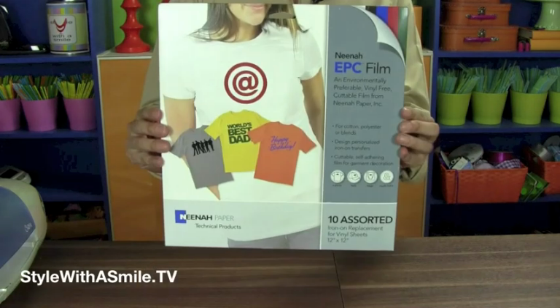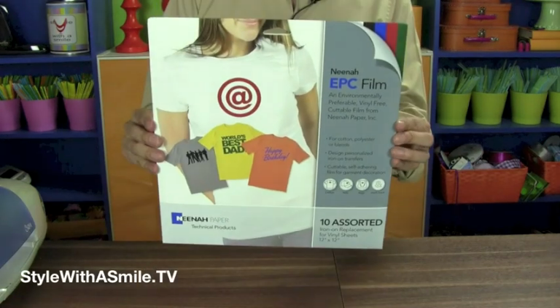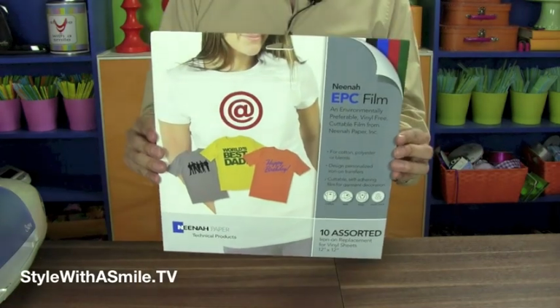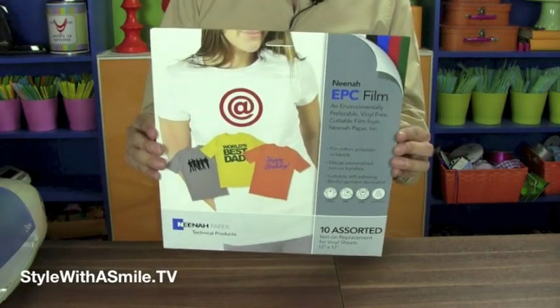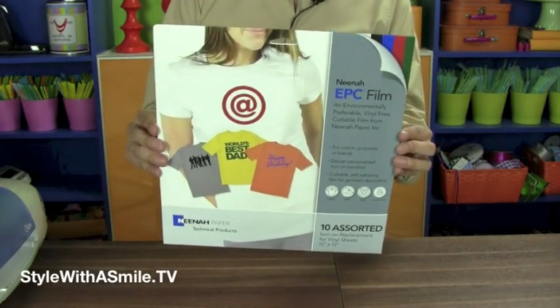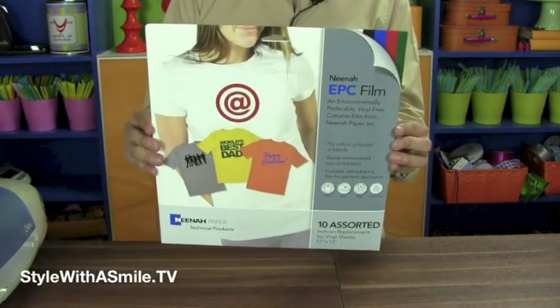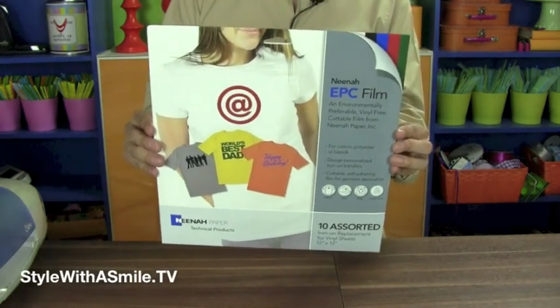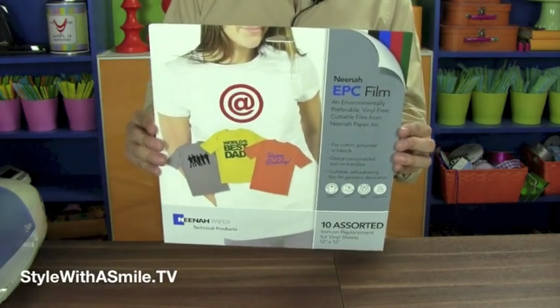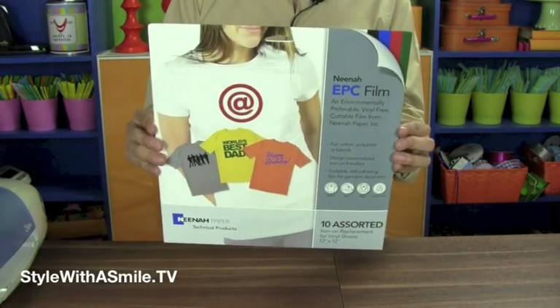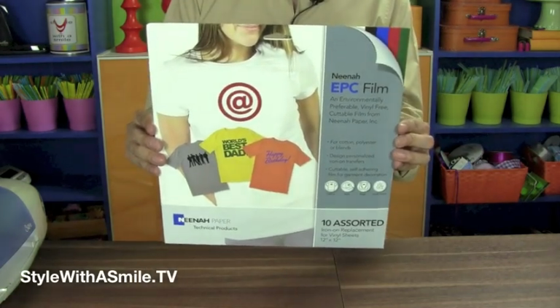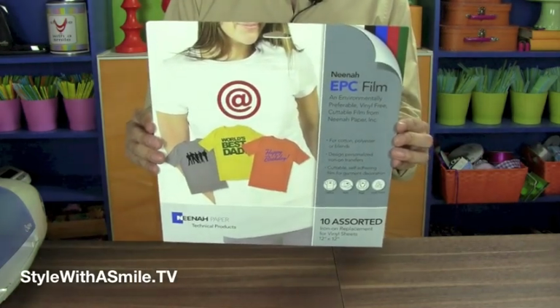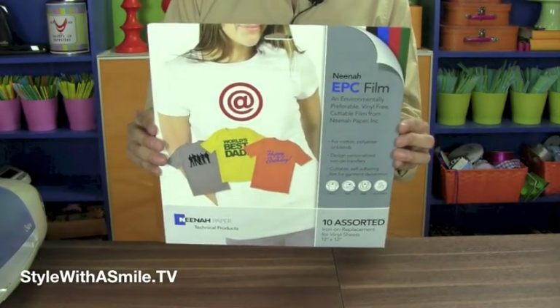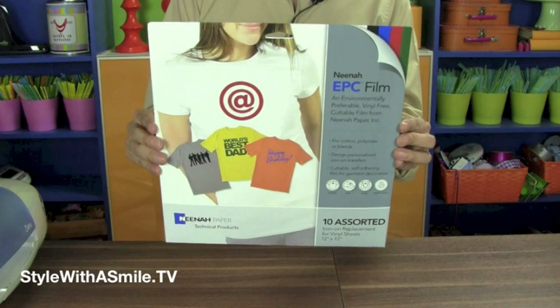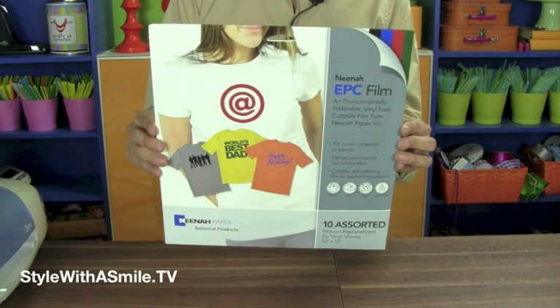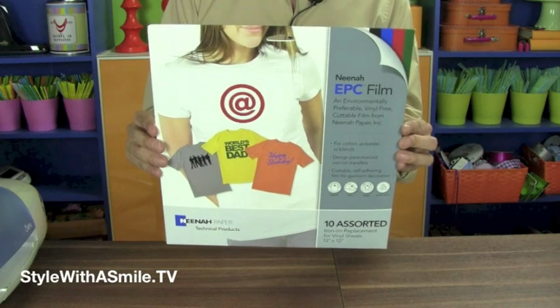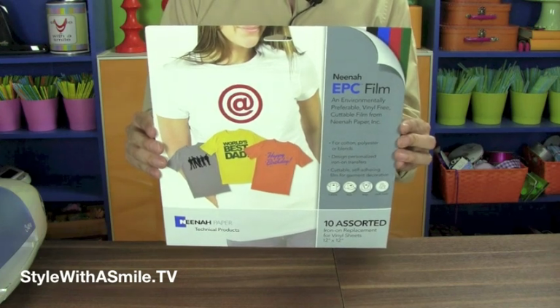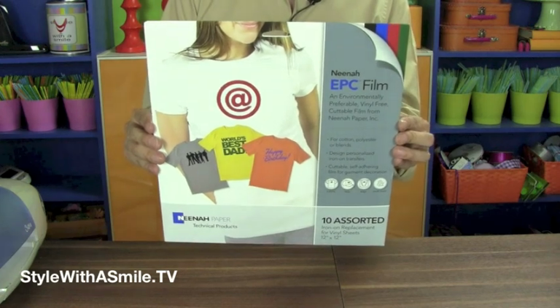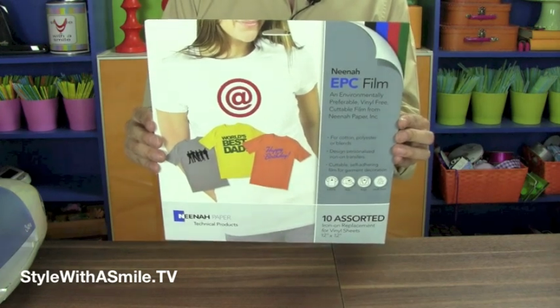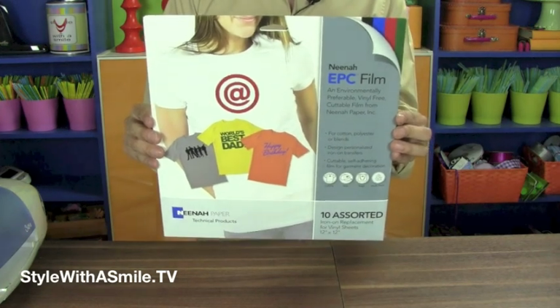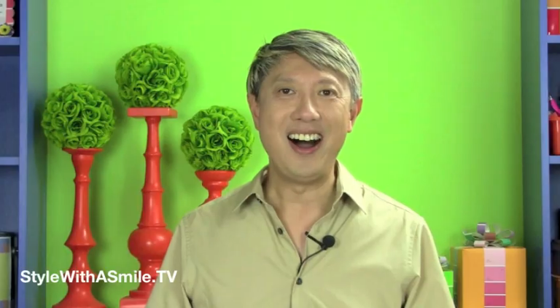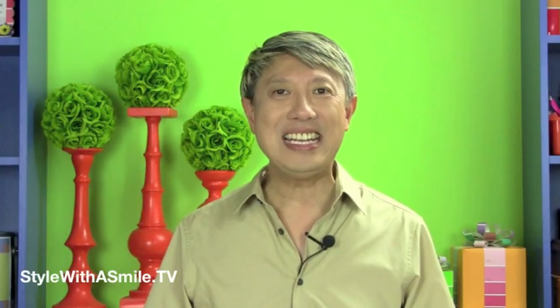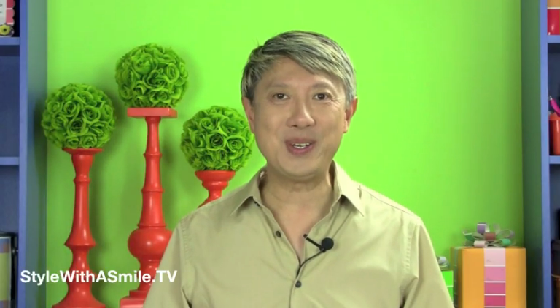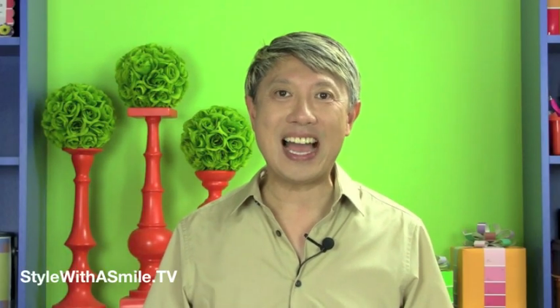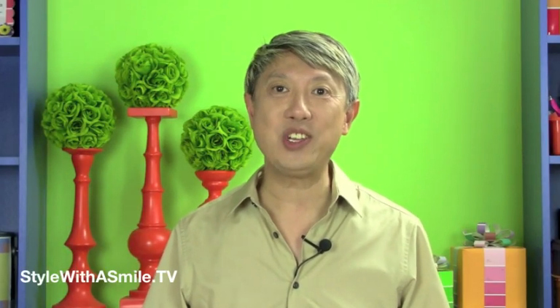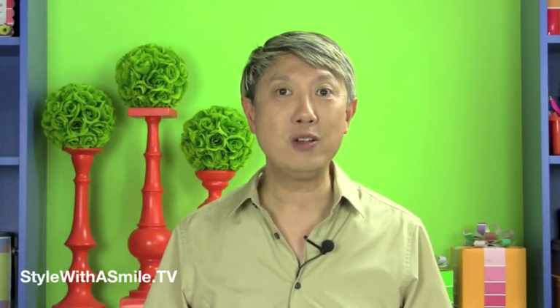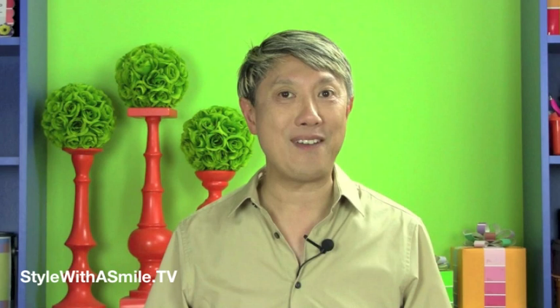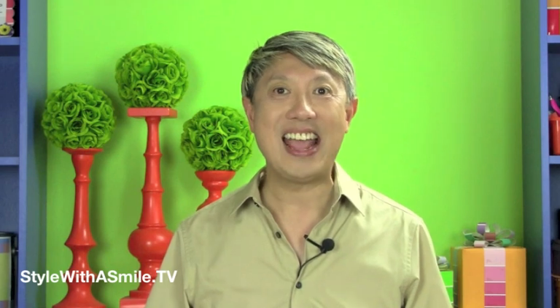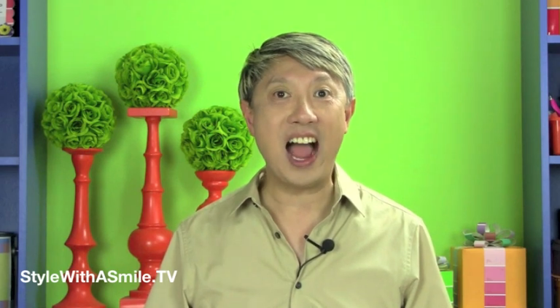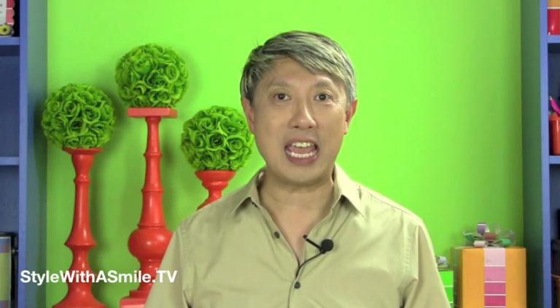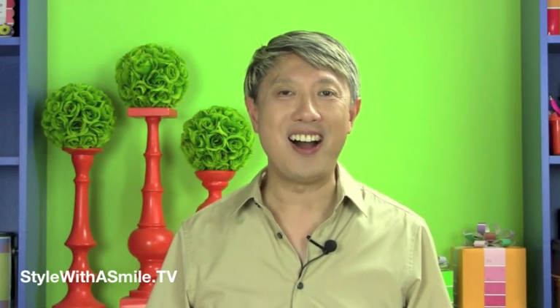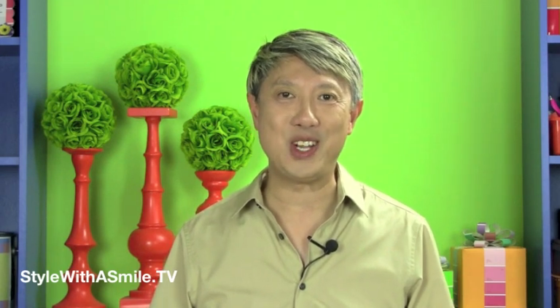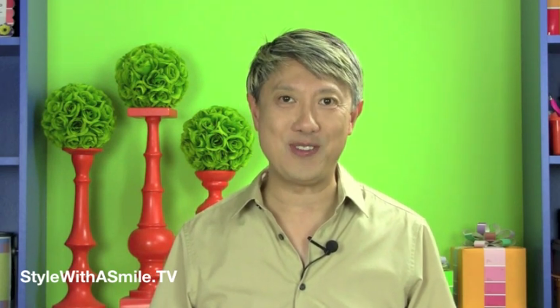Neenah EPC Film is a cuttable film that's designed for custom decoration on t-shirts, sweatshirts, bags, and more. All you need to do is die-cut your words or graphics and iron the image onto your surface.